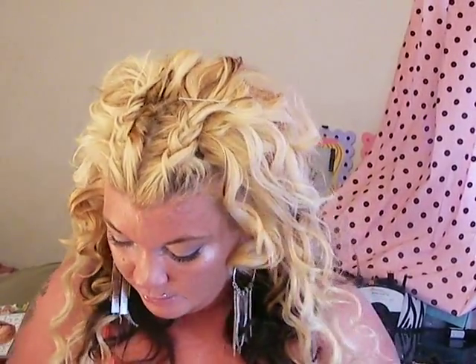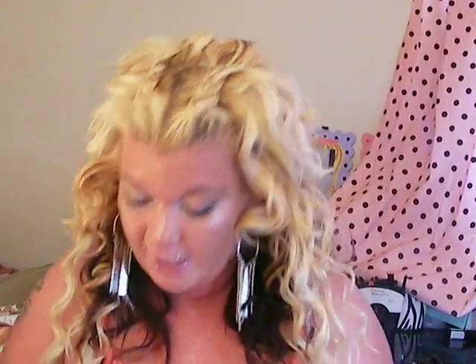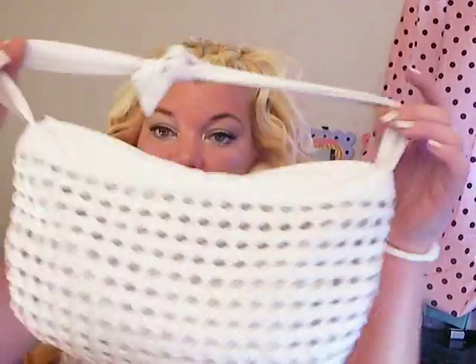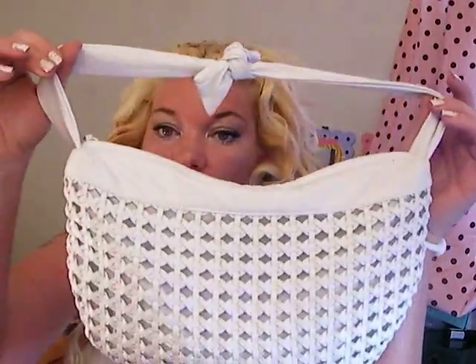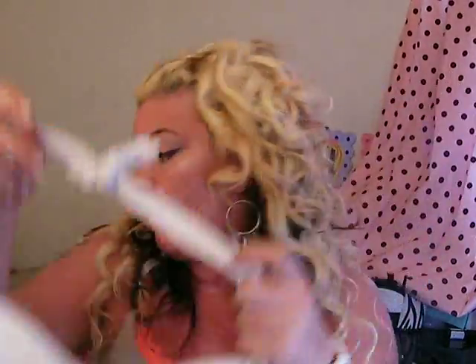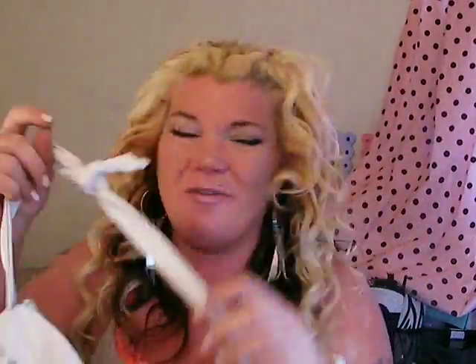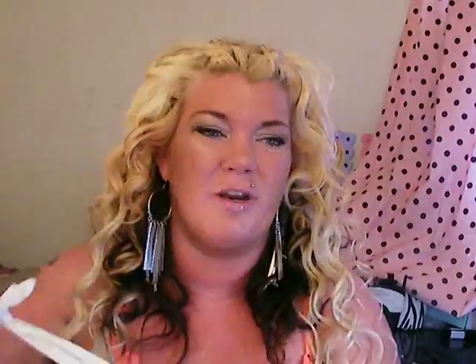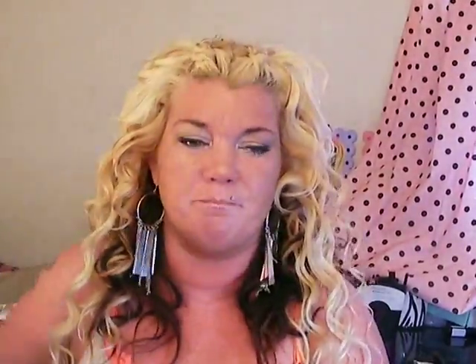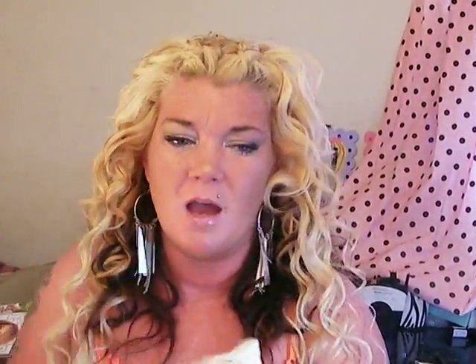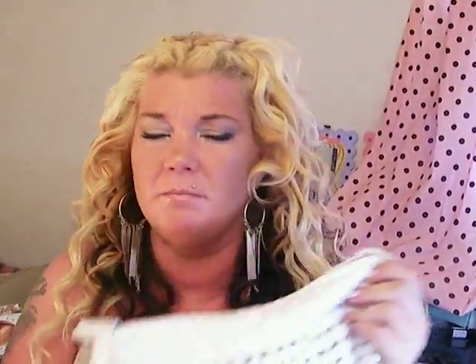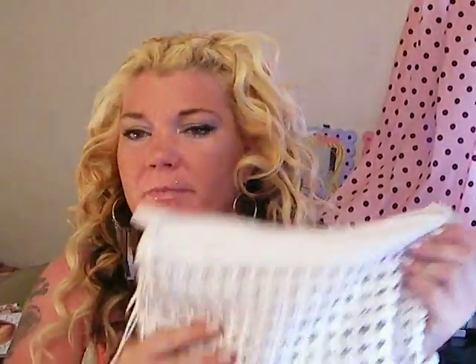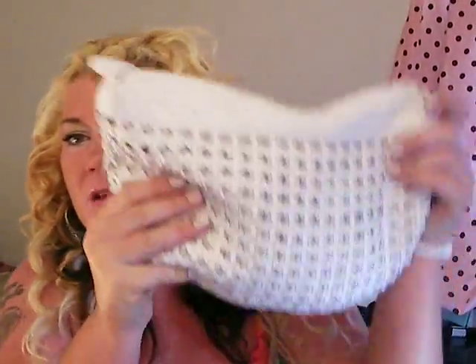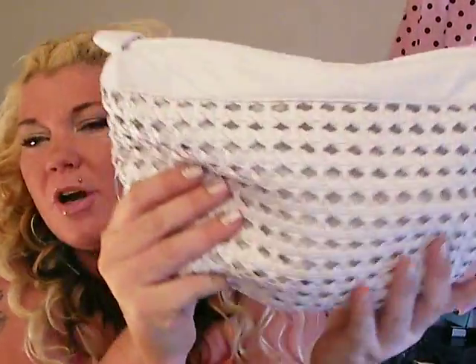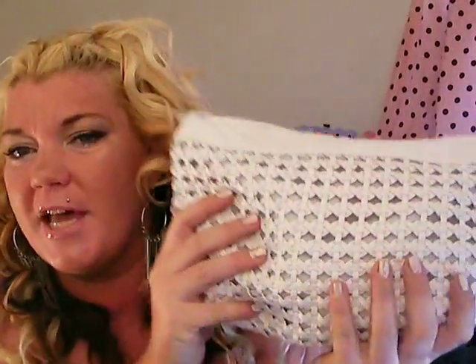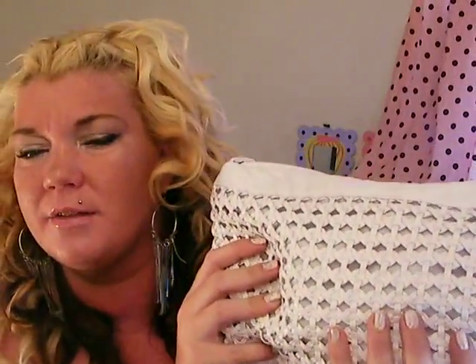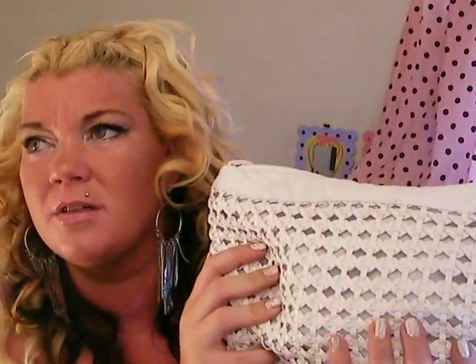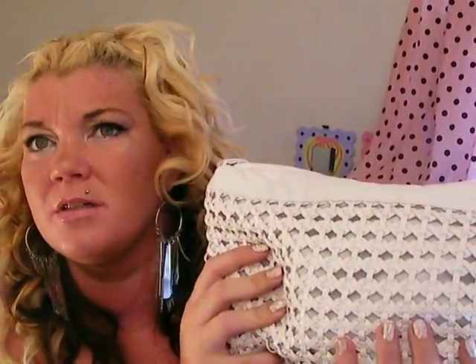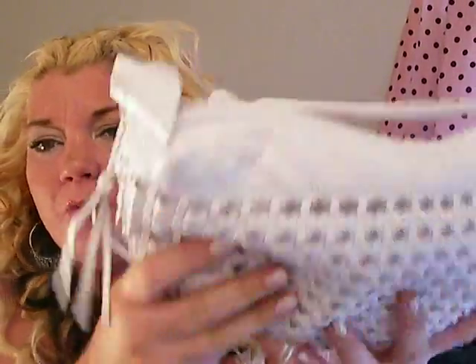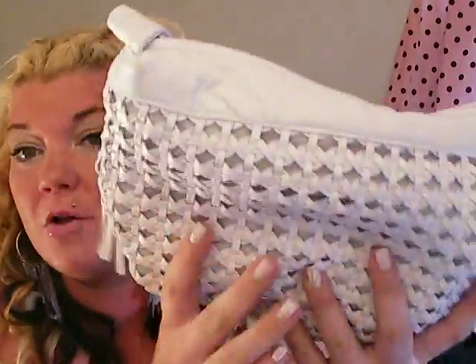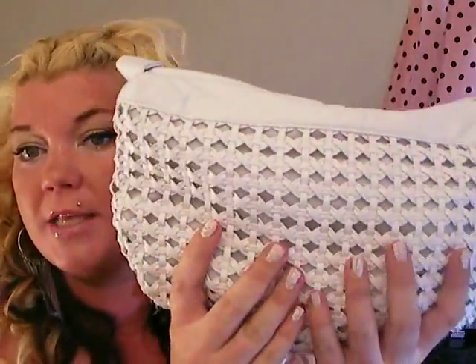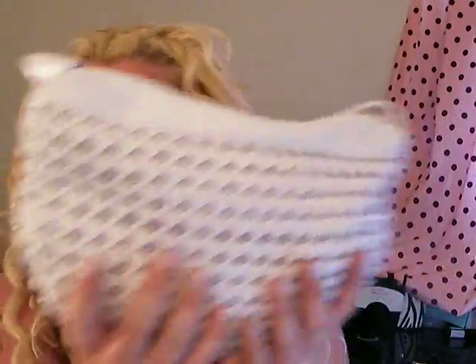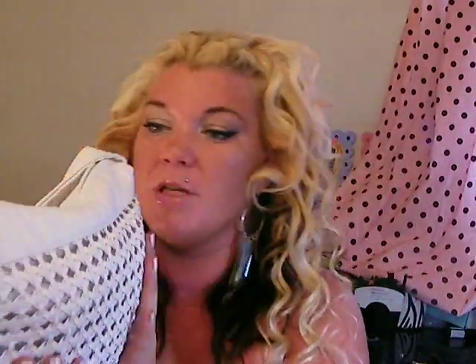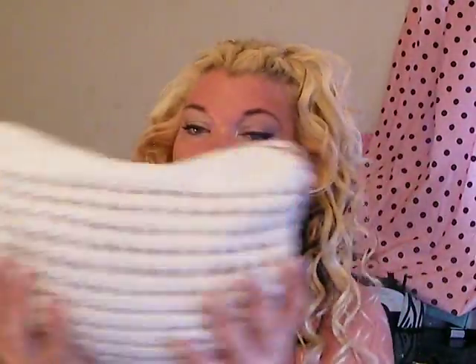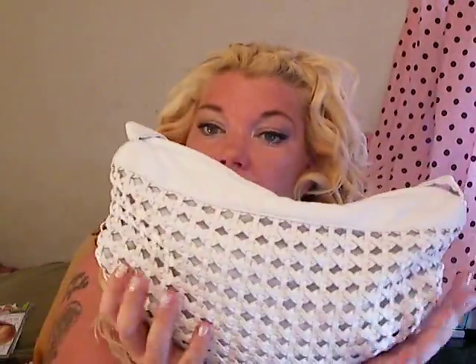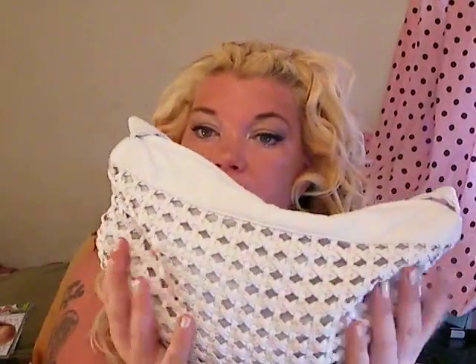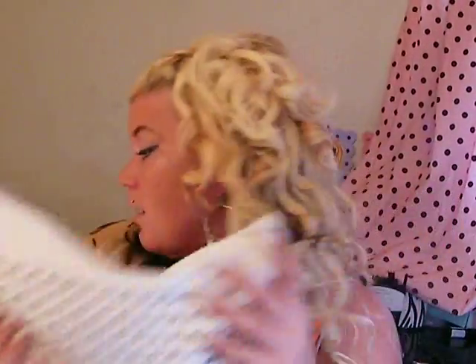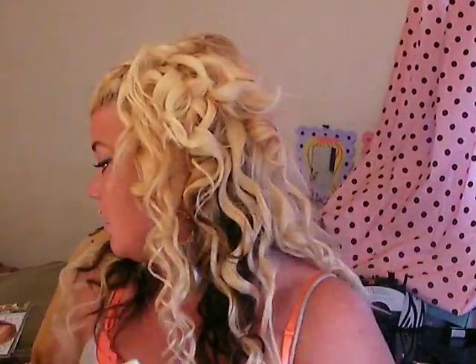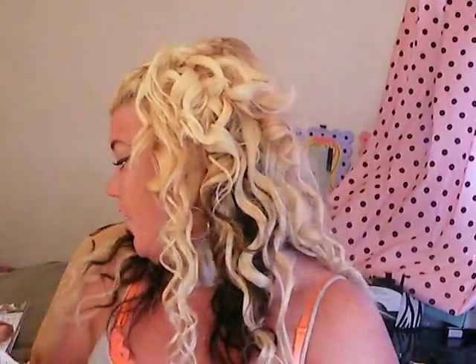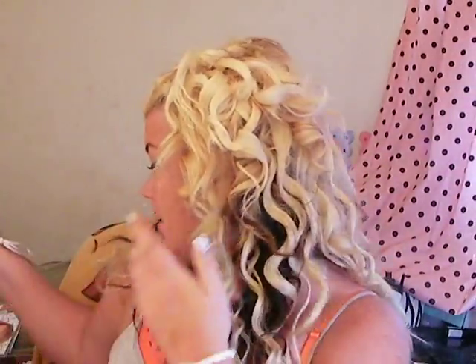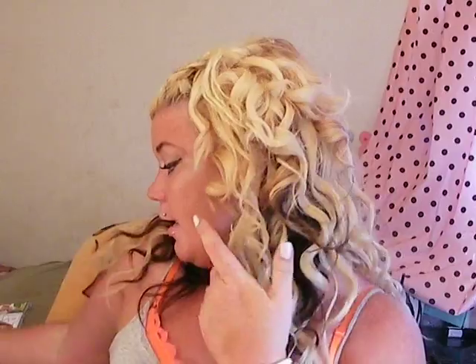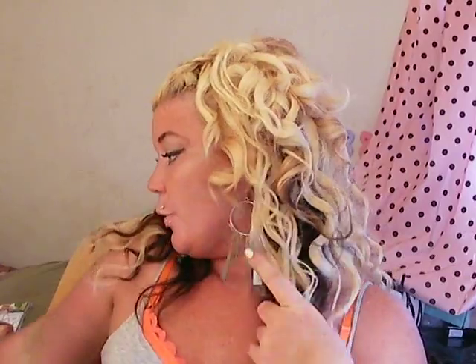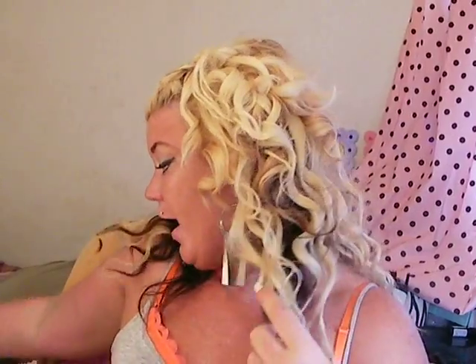I got this purse — it's from a discount store, and it's Isaac Mizrahi designer, so I got that.